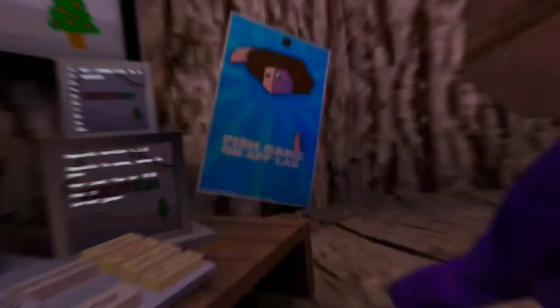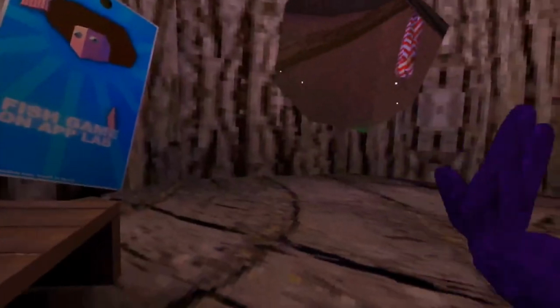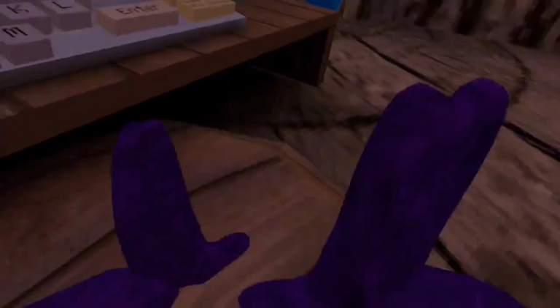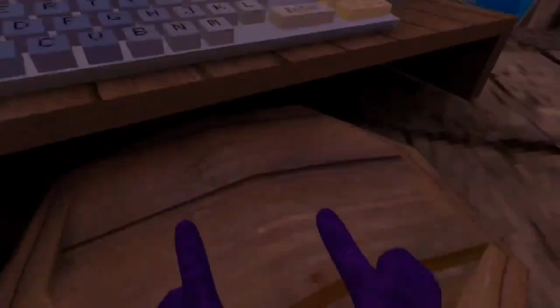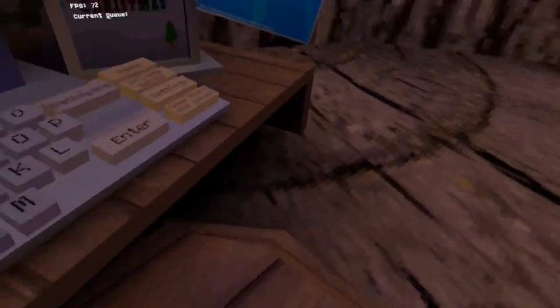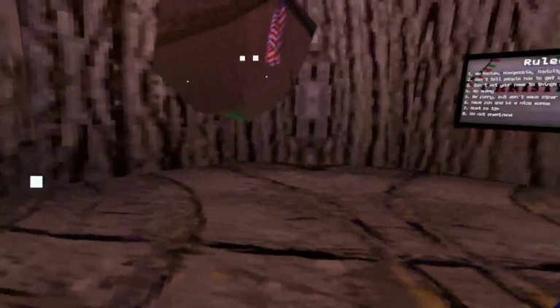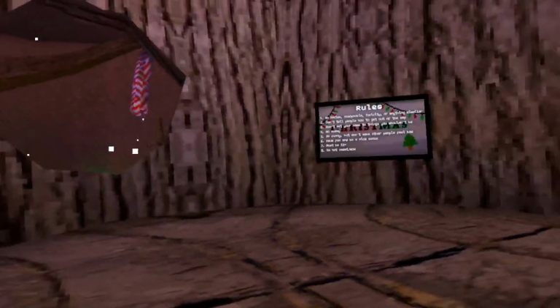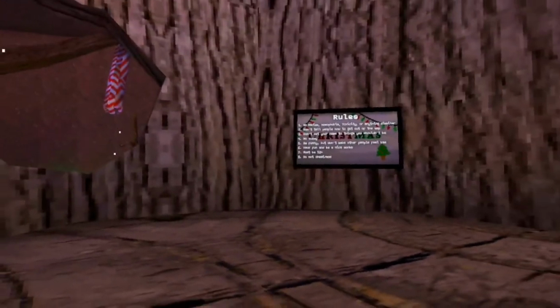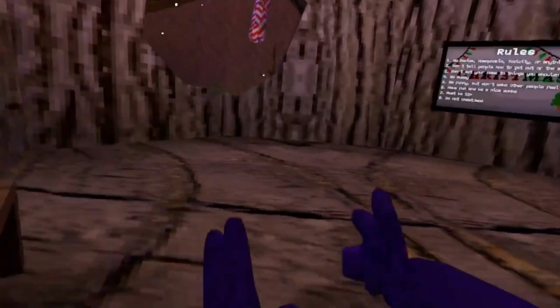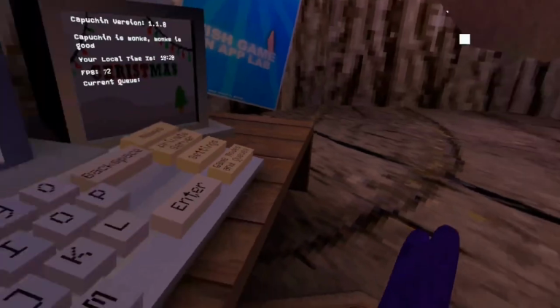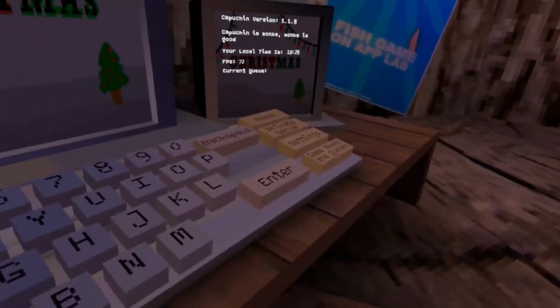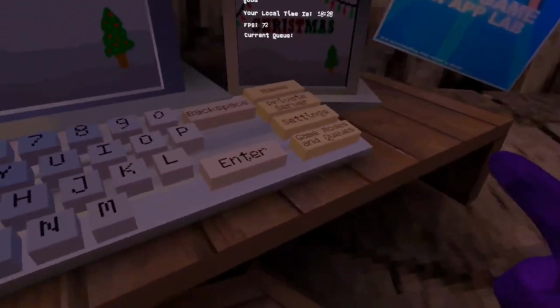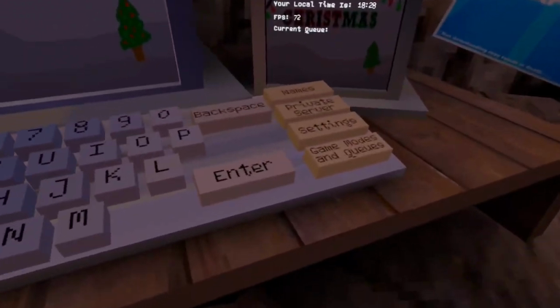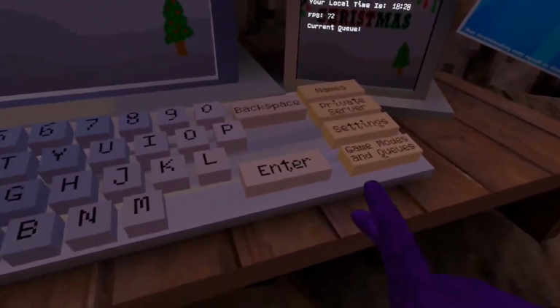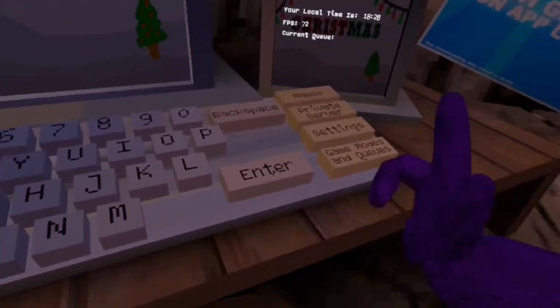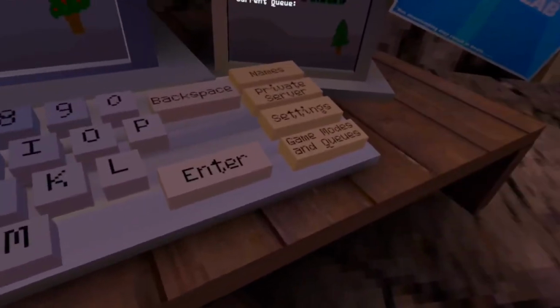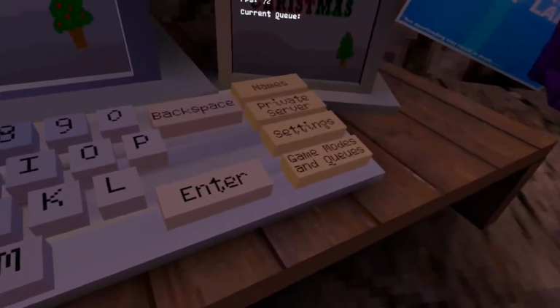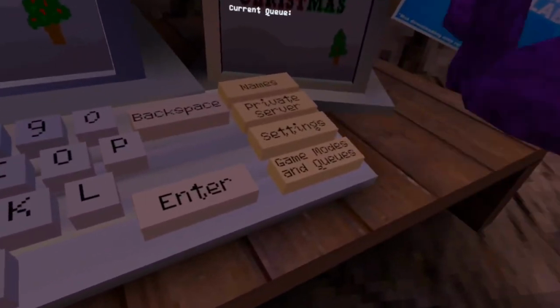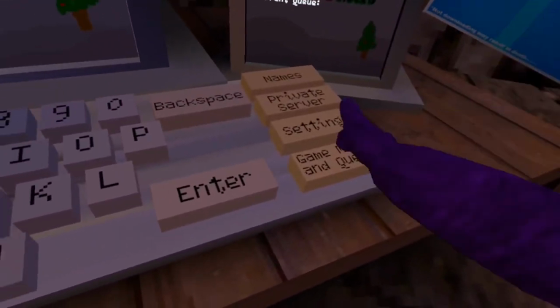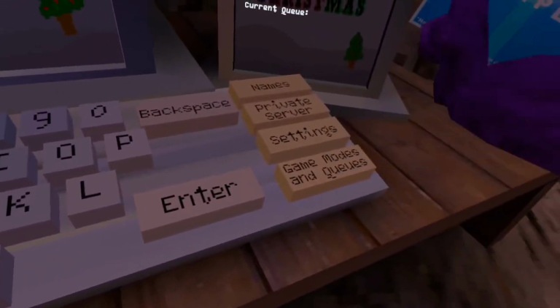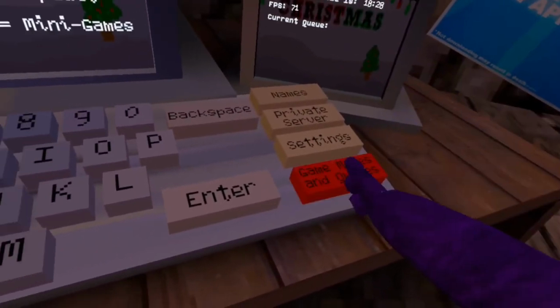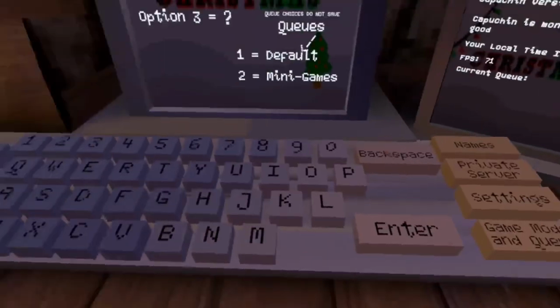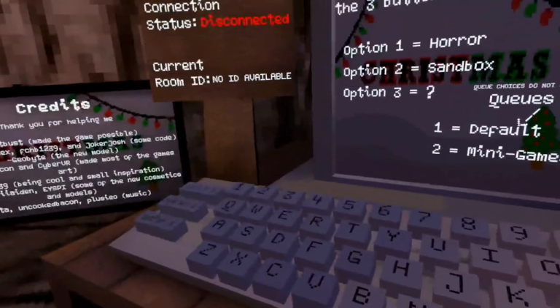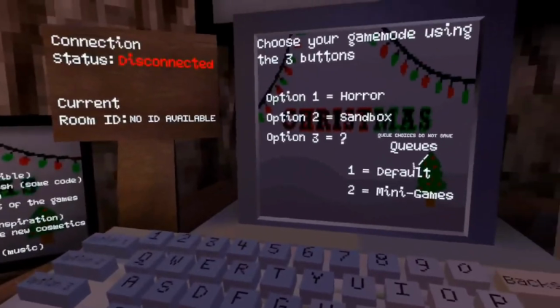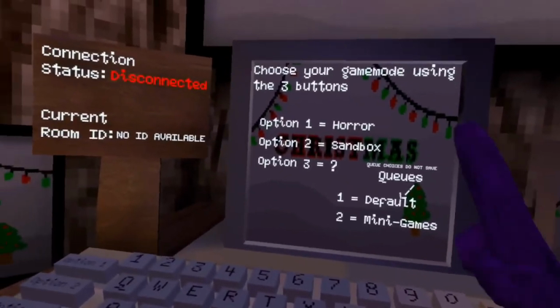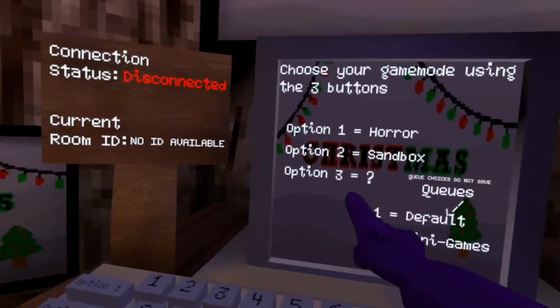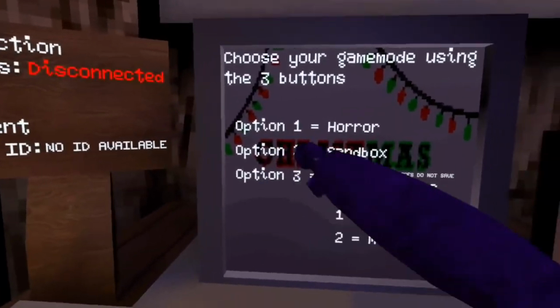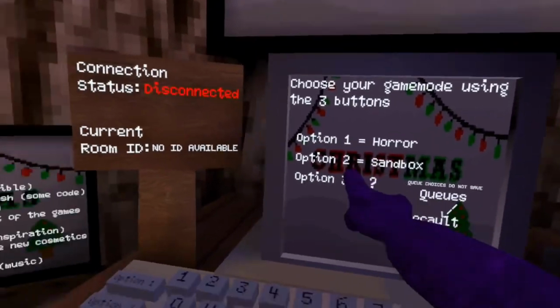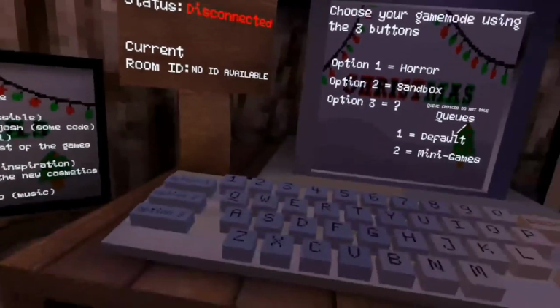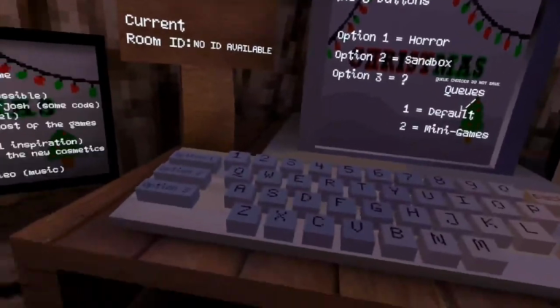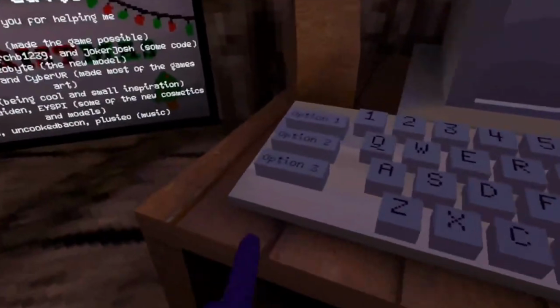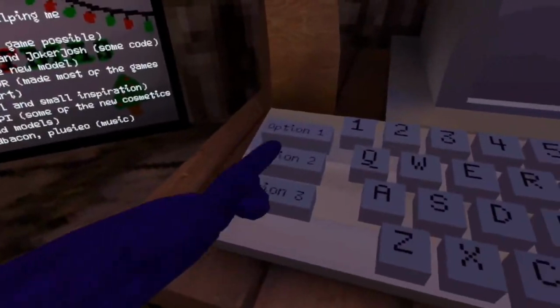Hey guys, so today I'm going to be showing you how to fly in Capuchin. What you want to do is go to game modes and queues, and then press option 2, sandbox.